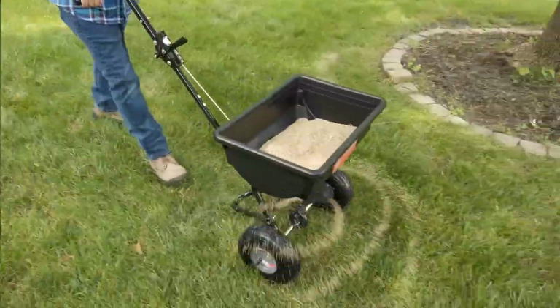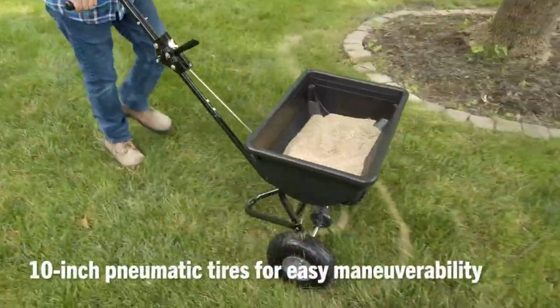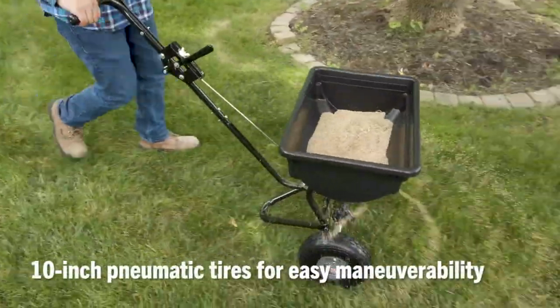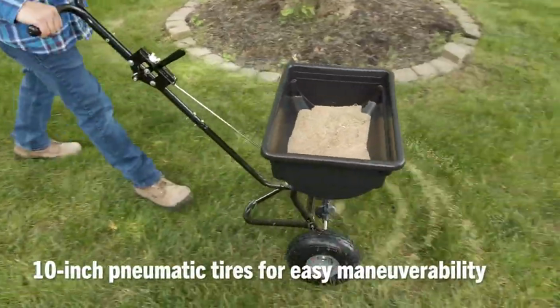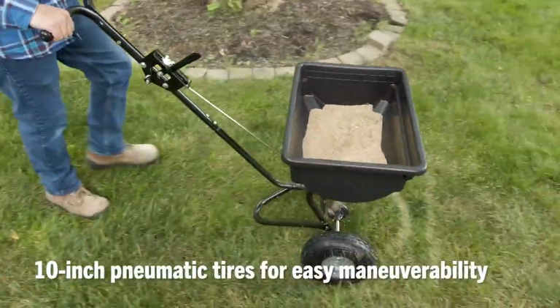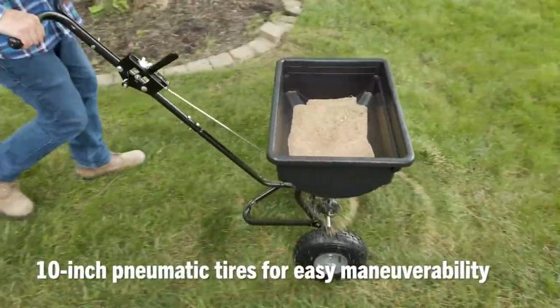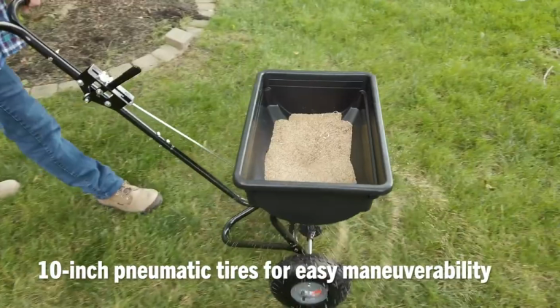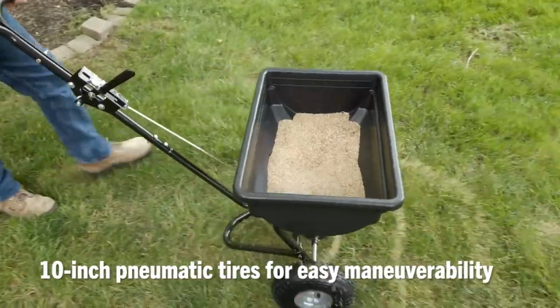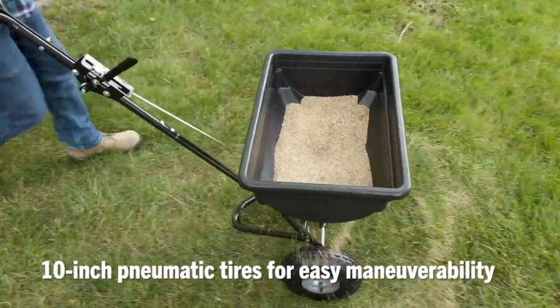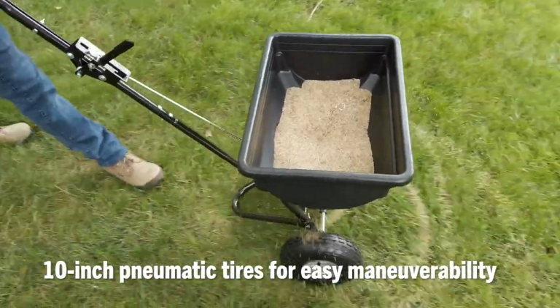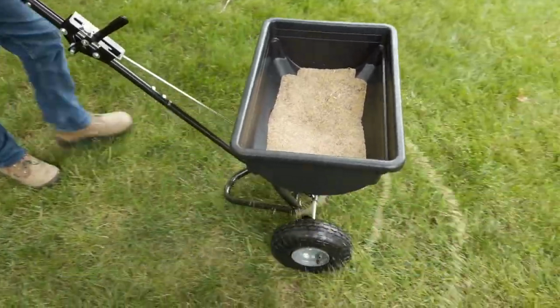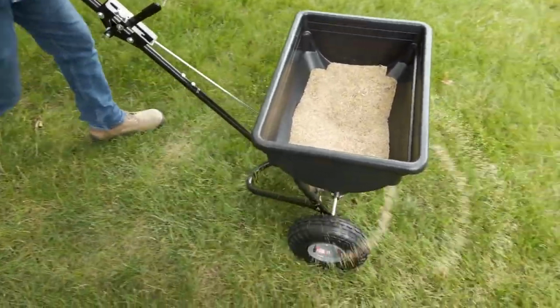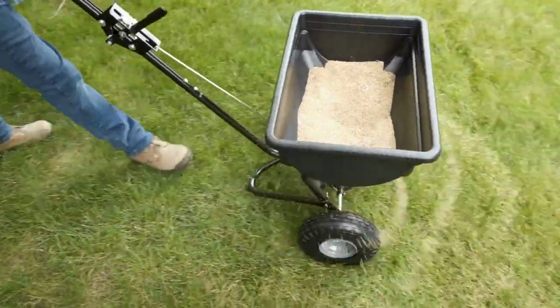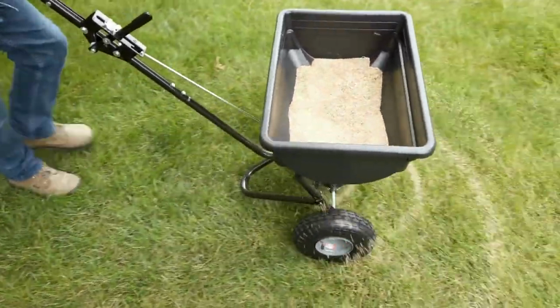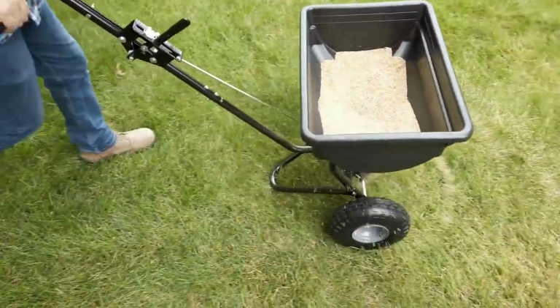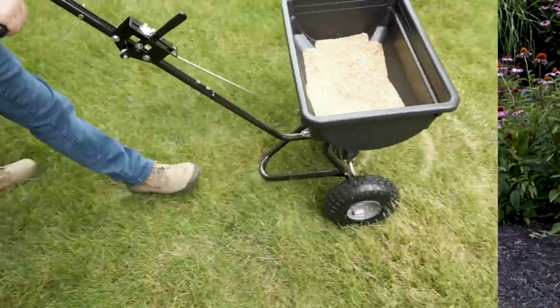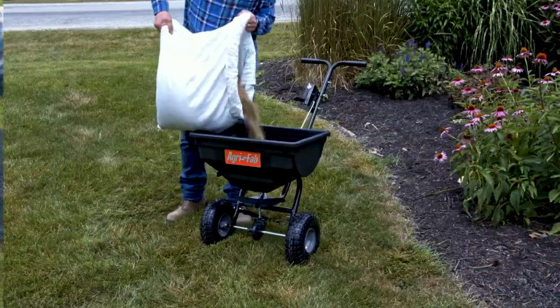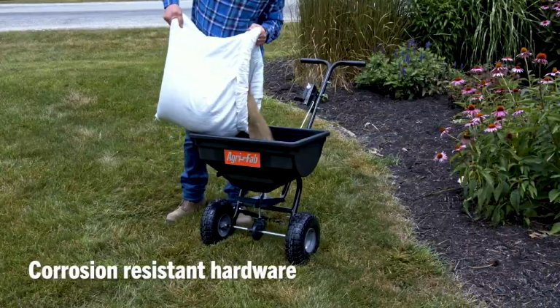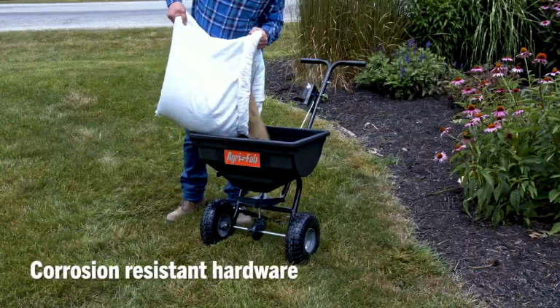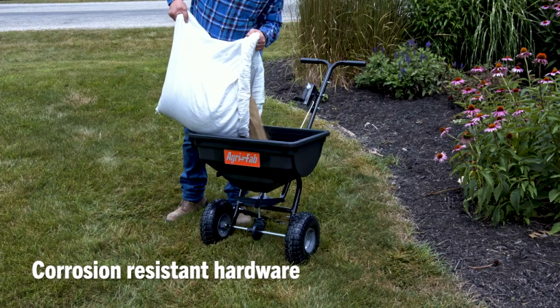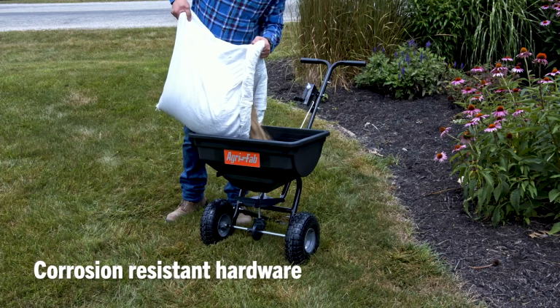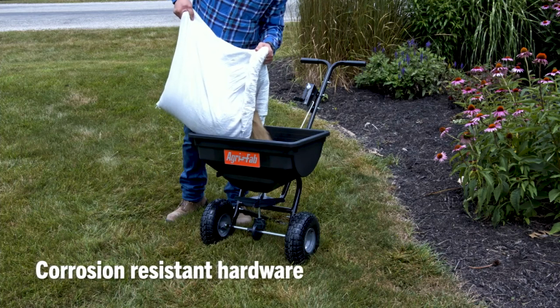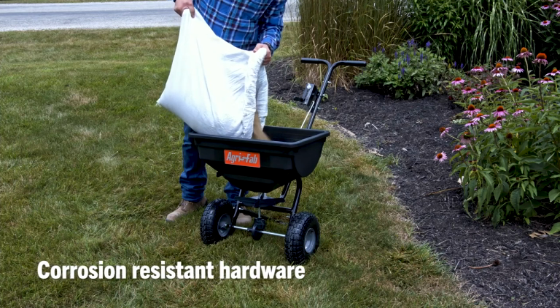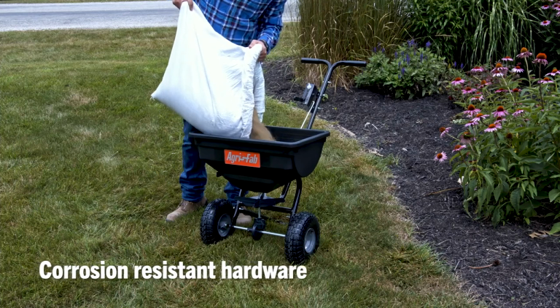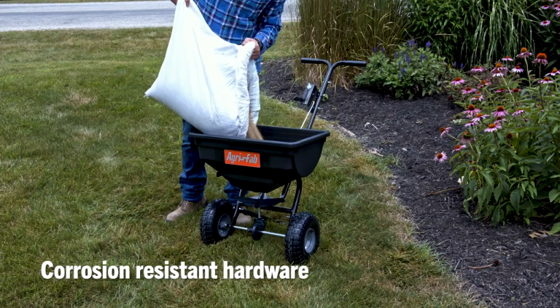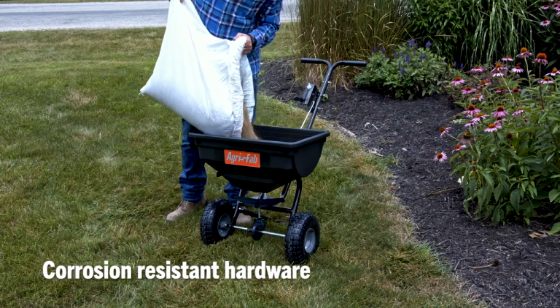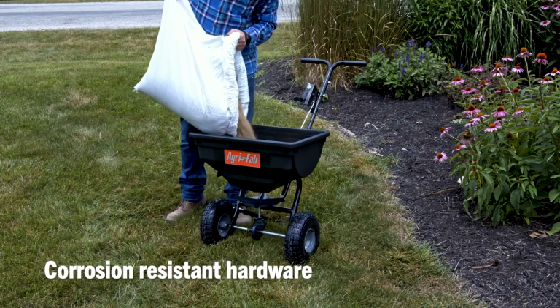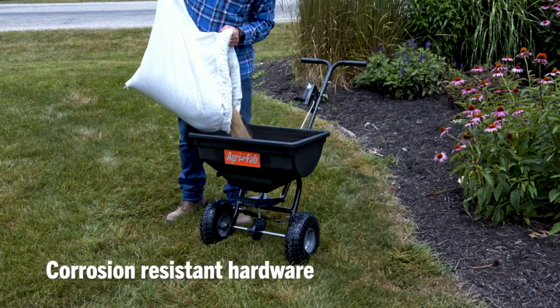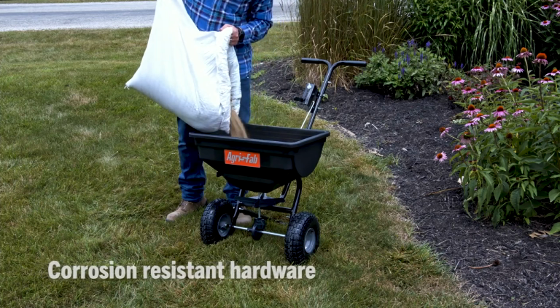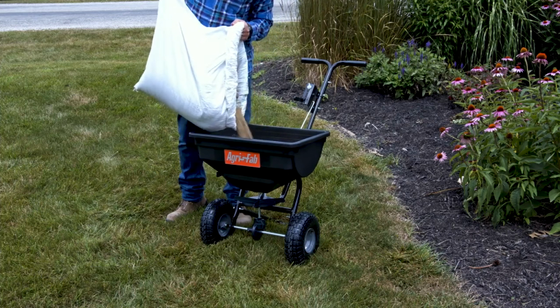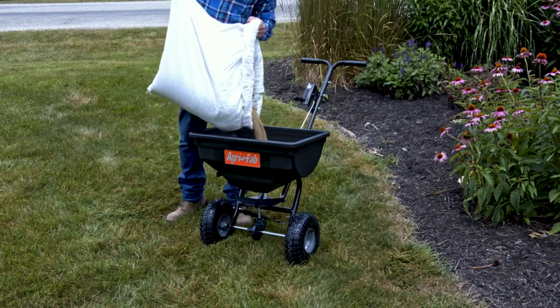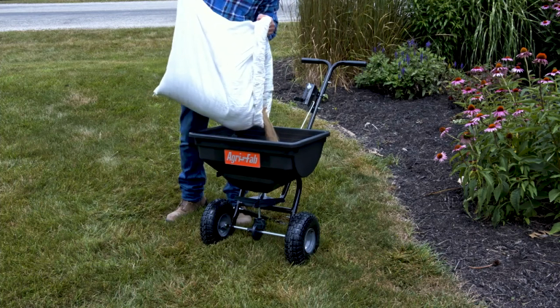10-inch pneumatic tires allow for increased maneuverability so you can get the job done in less time with less effort. Featuring a rust-proof polyhopper and spreader plate with a stainless steel axle for improved durability and easier cleanup.